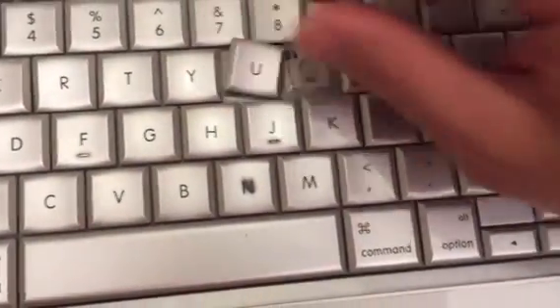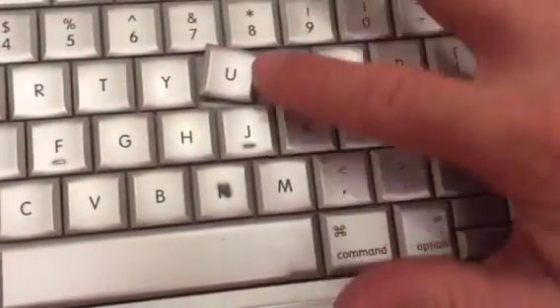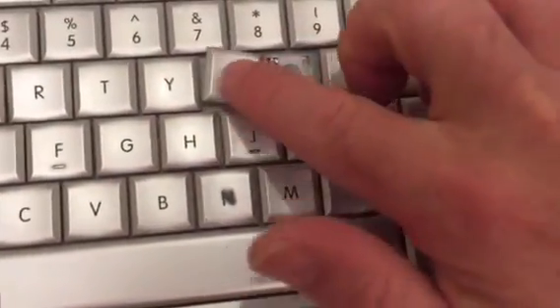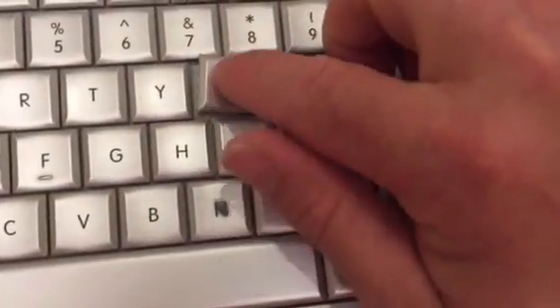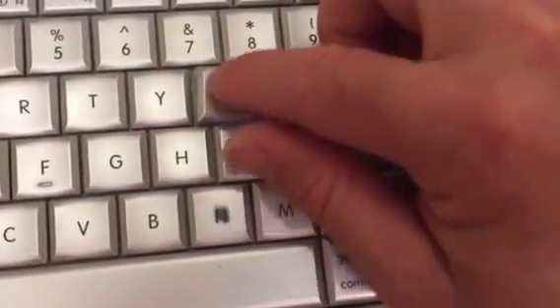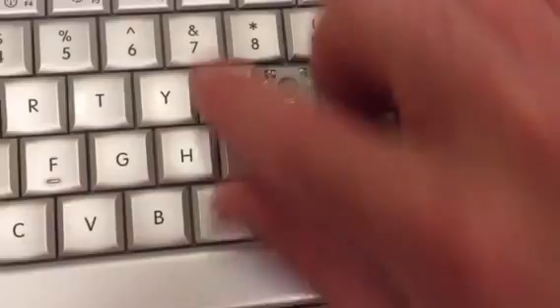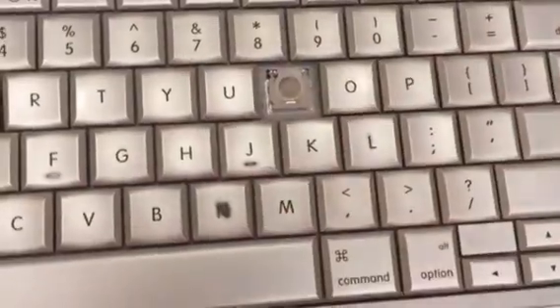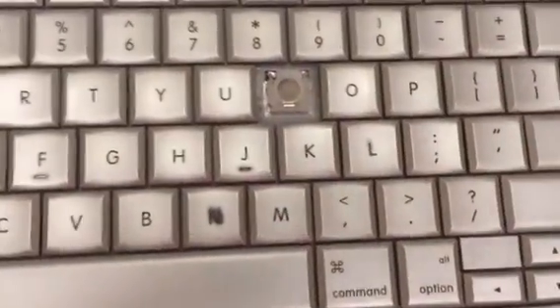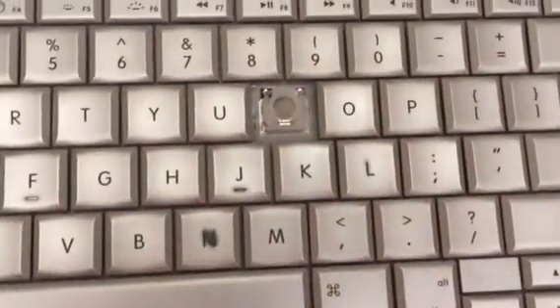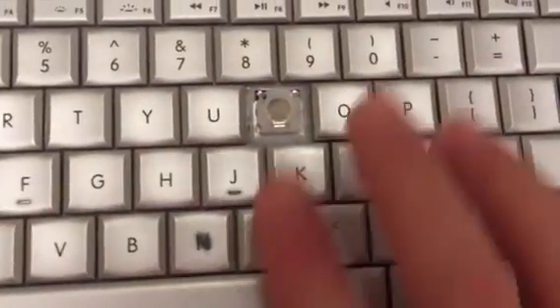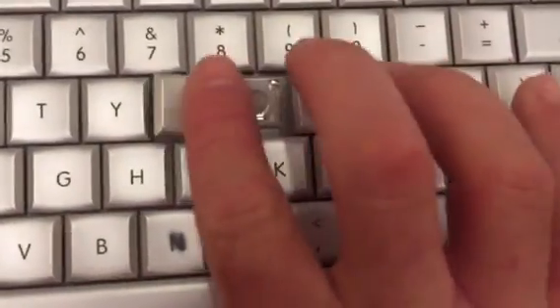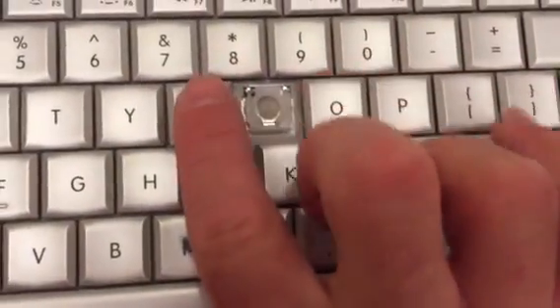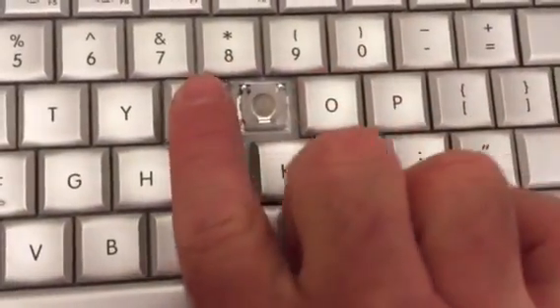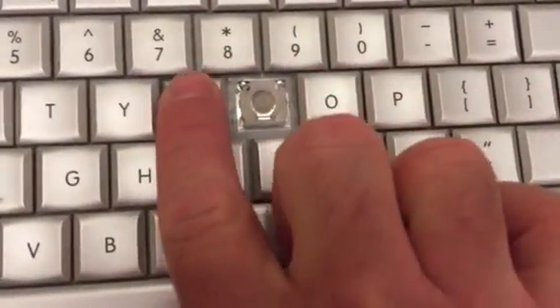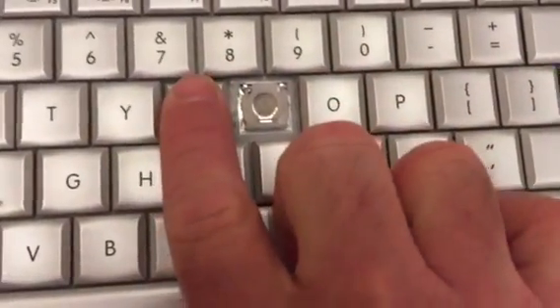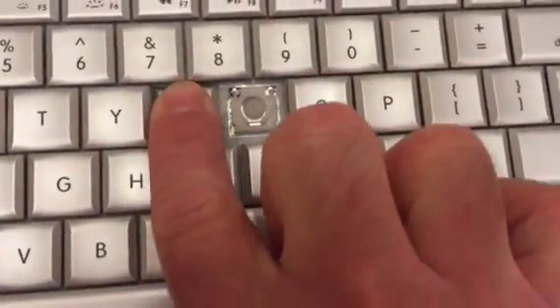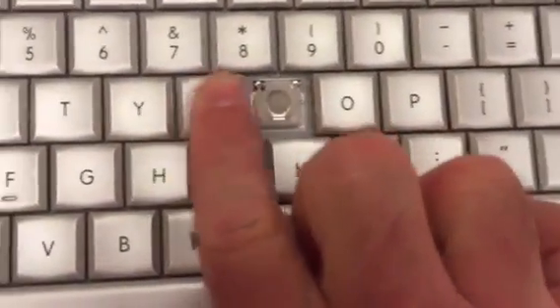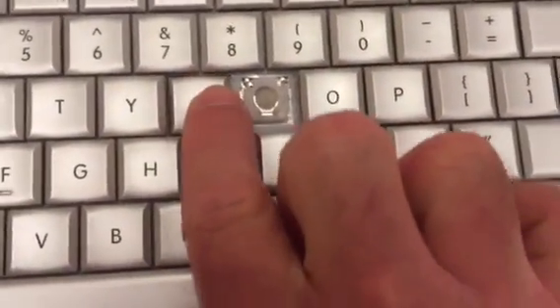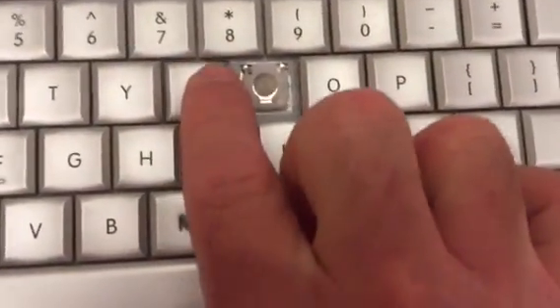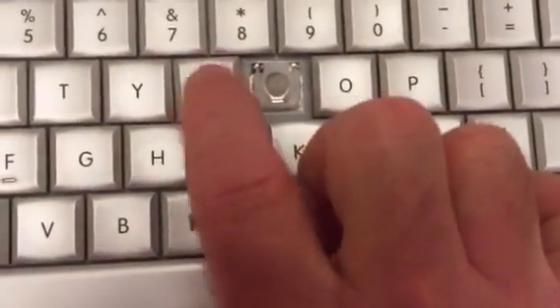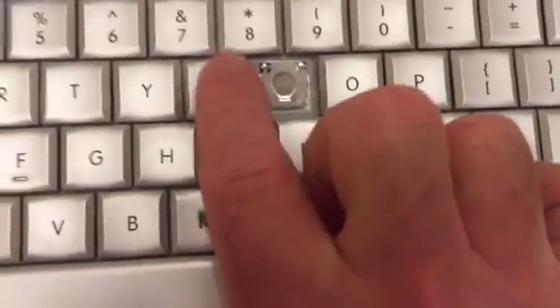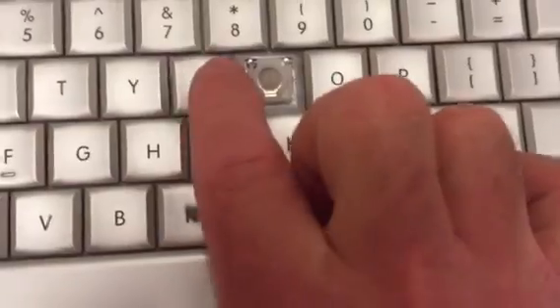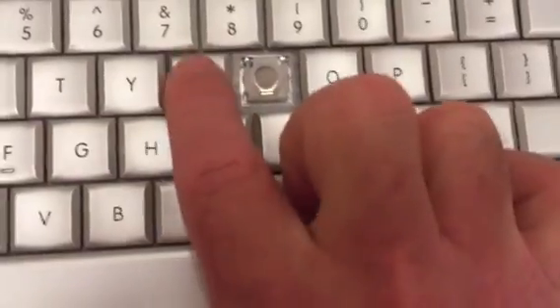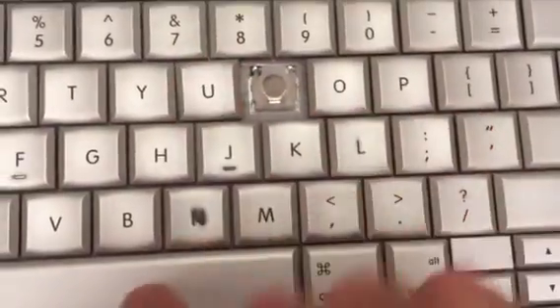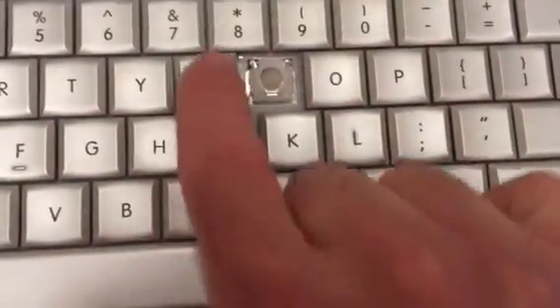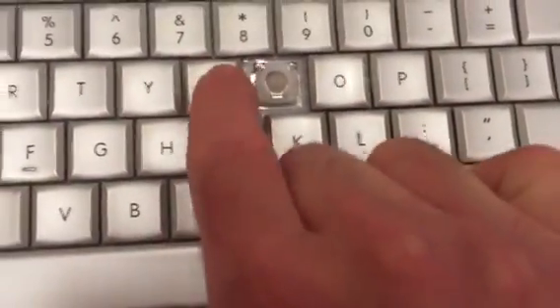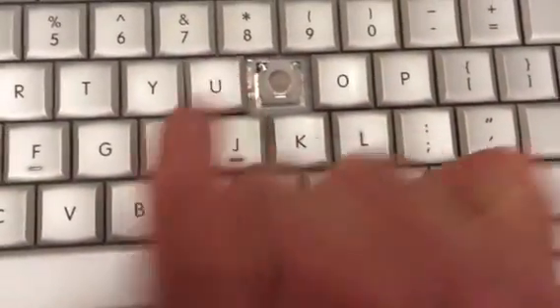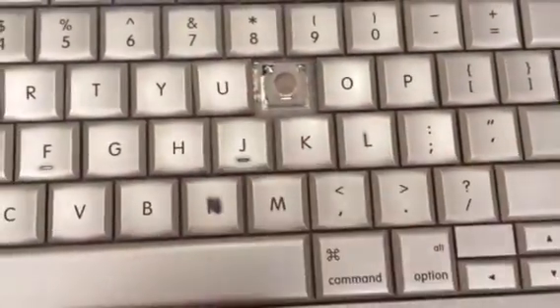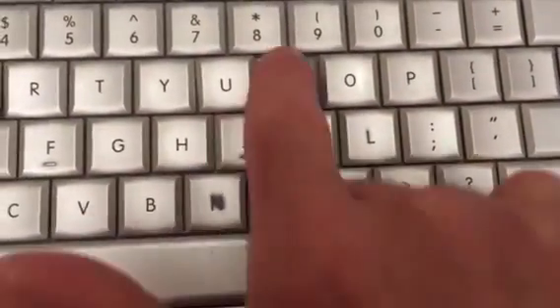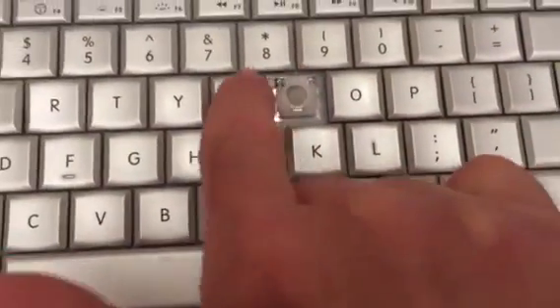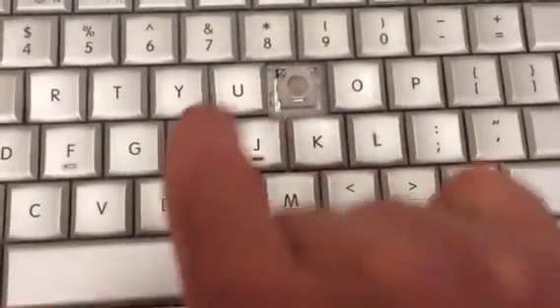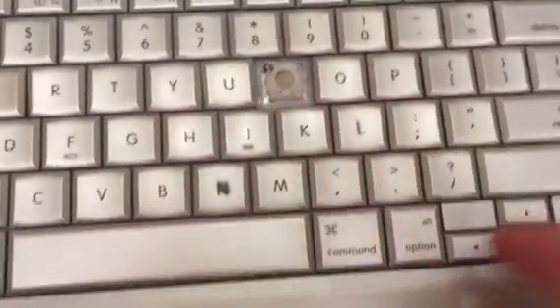Kind of flip it up like that, just kind of lay it on there, and then just press down. And you will hear it snap. It is working — it is in place. It is just a little cover, that is all it is.